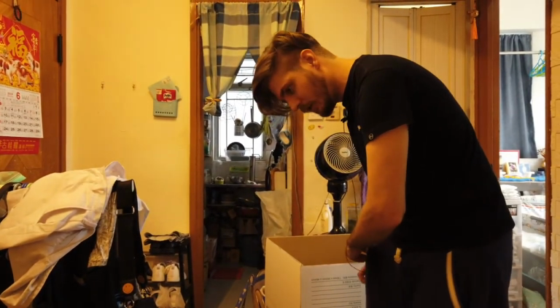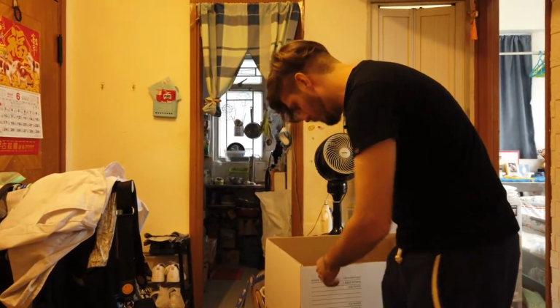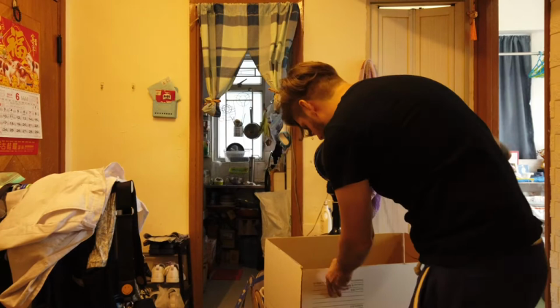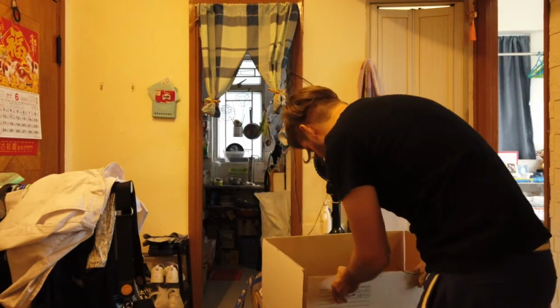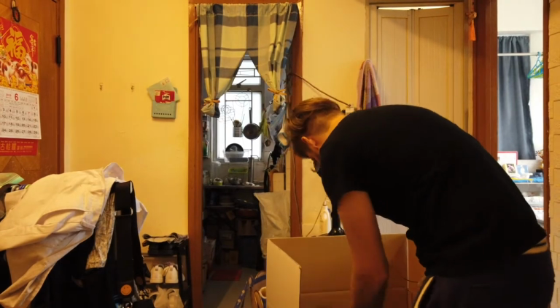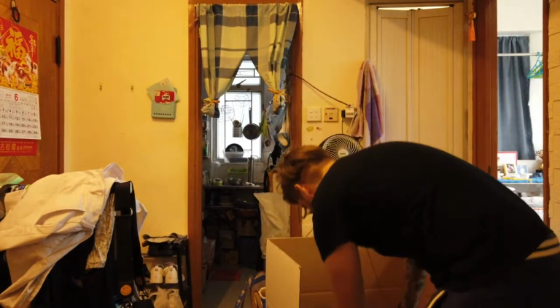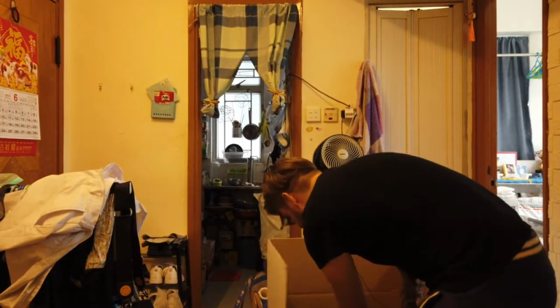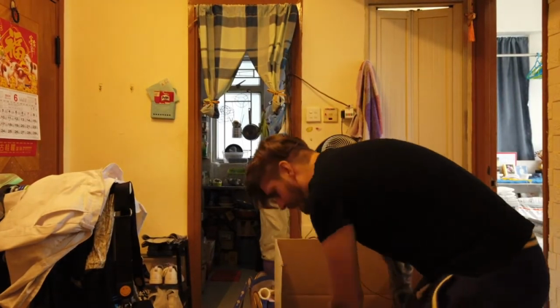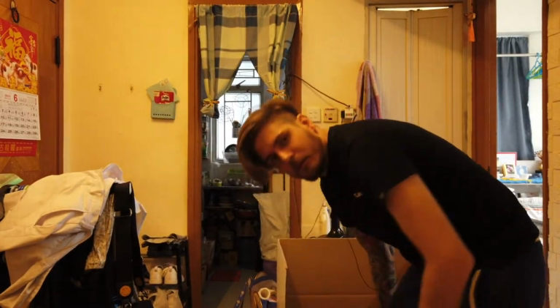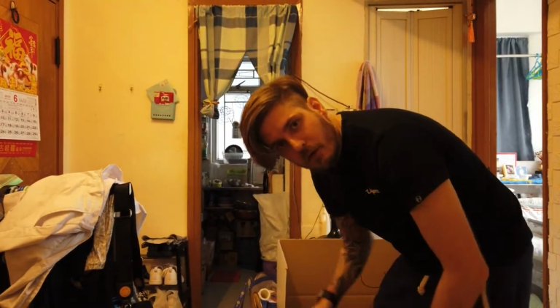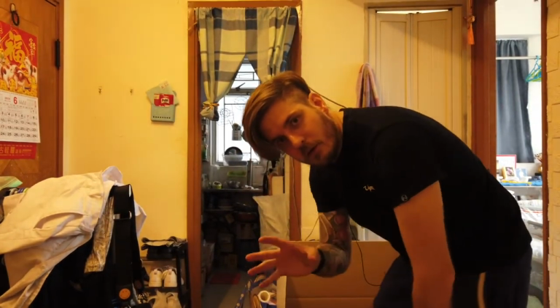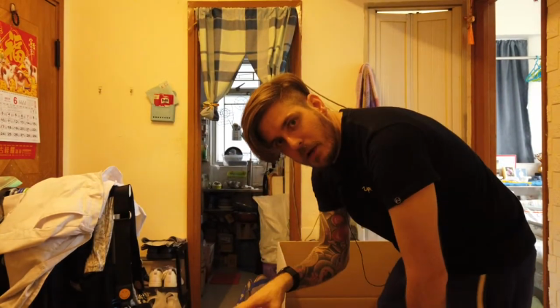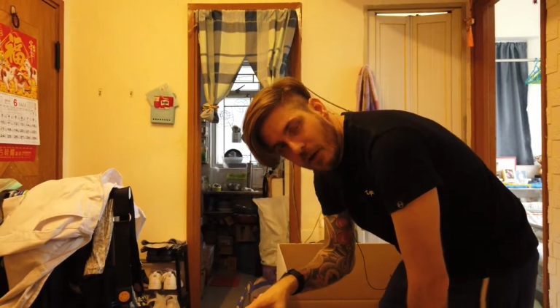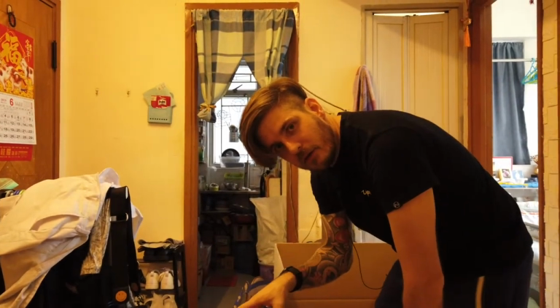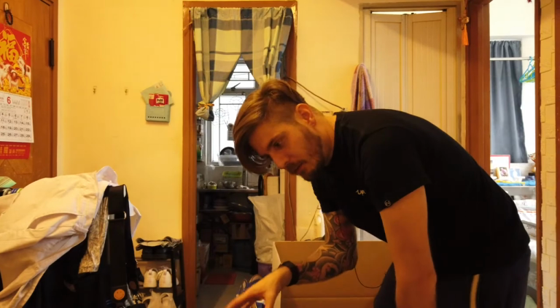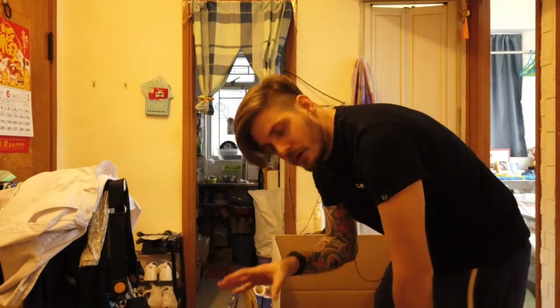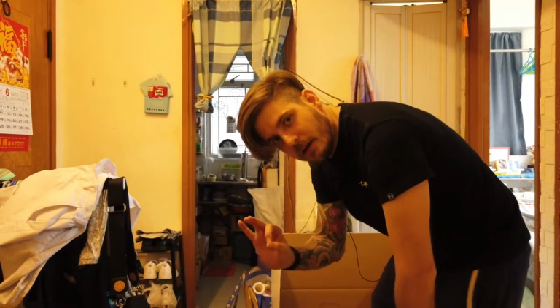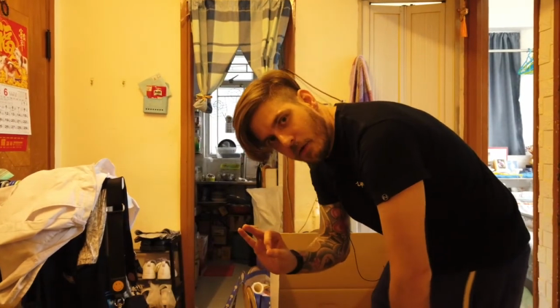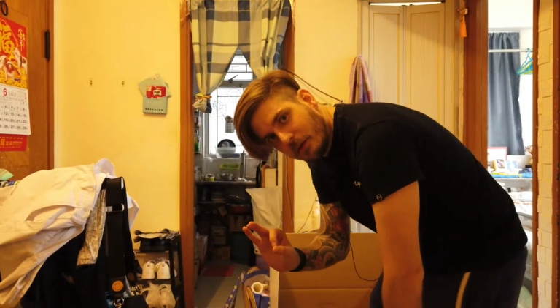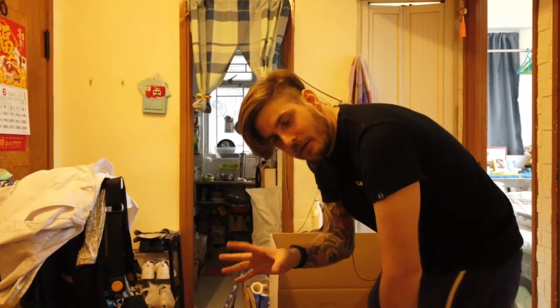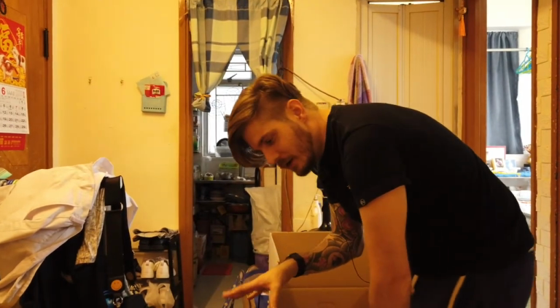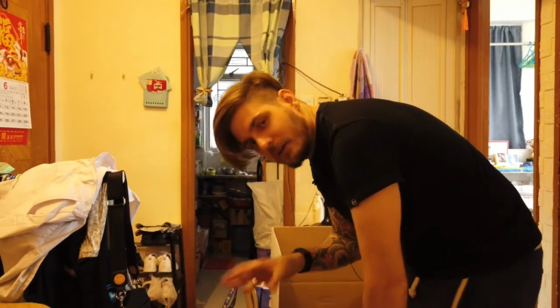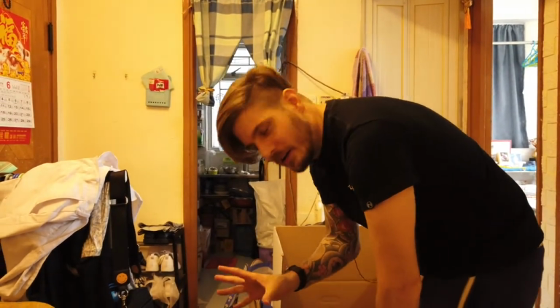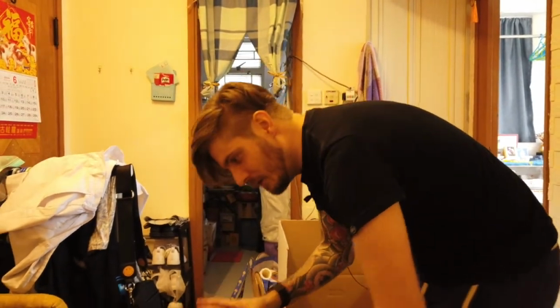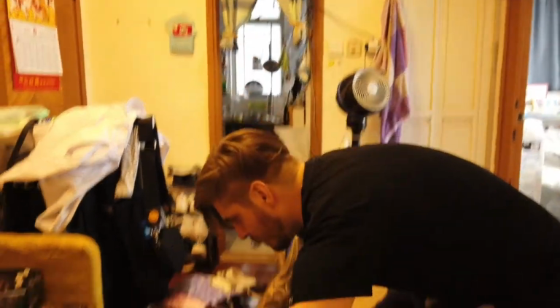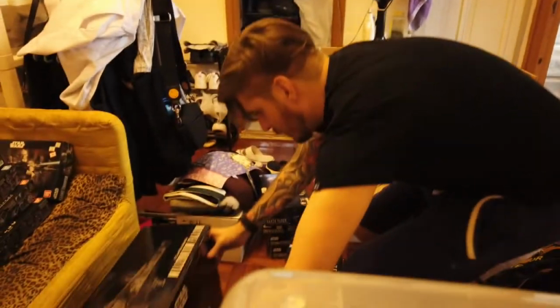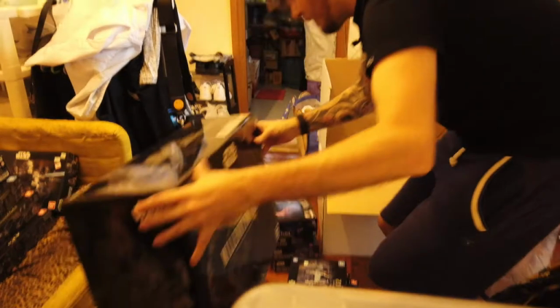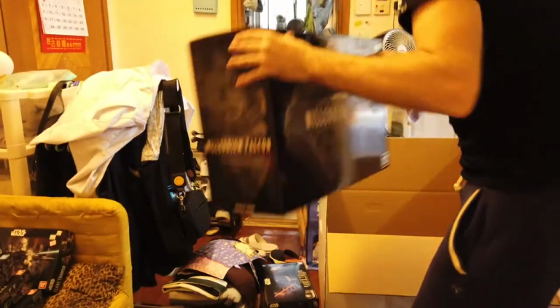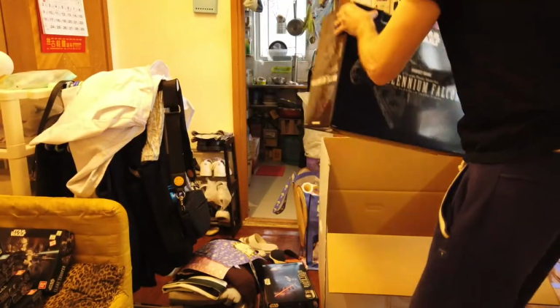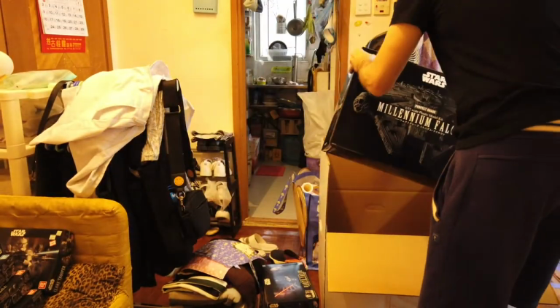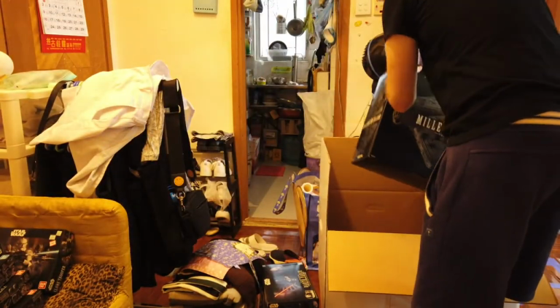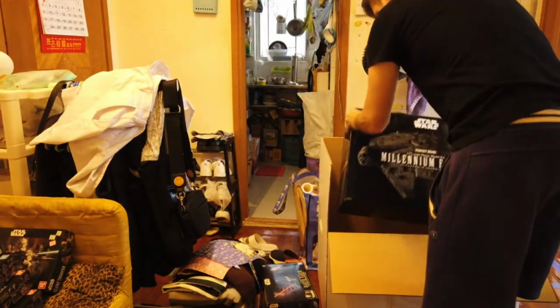I'm going to start off with the Millennium Falcon. And no worries, as soon as the Millennium Falcon is in the box, we're going to speed up the process because you don't have to watch me talk about boxing up the model kits the whole time.